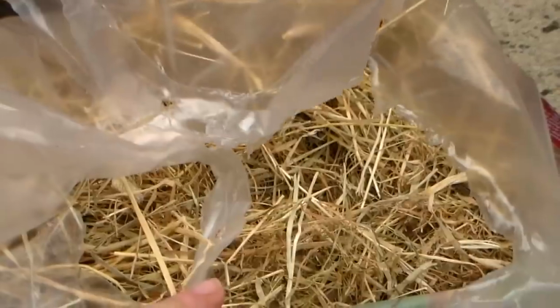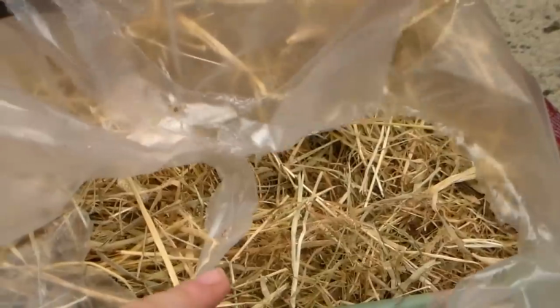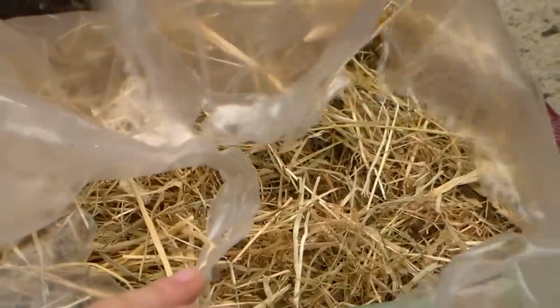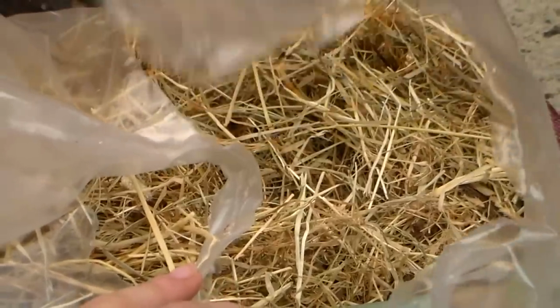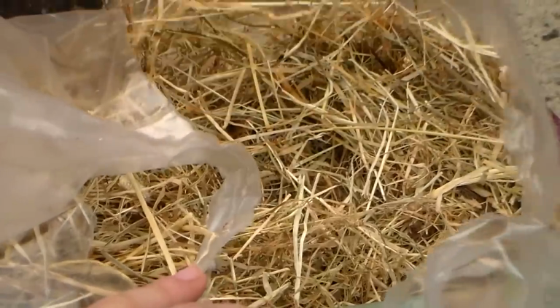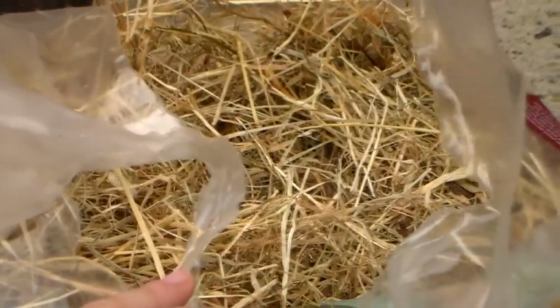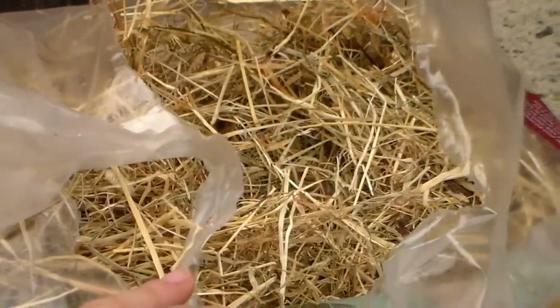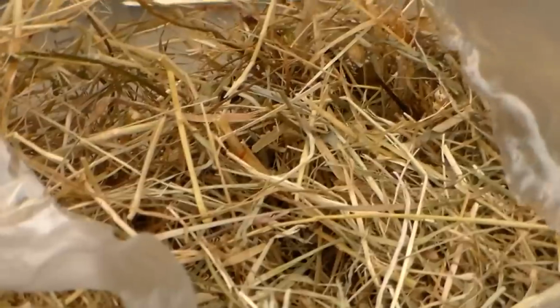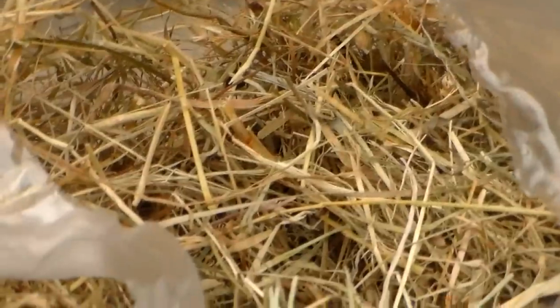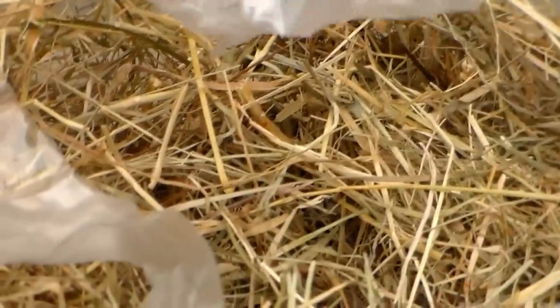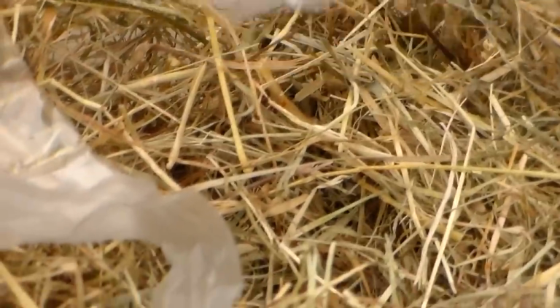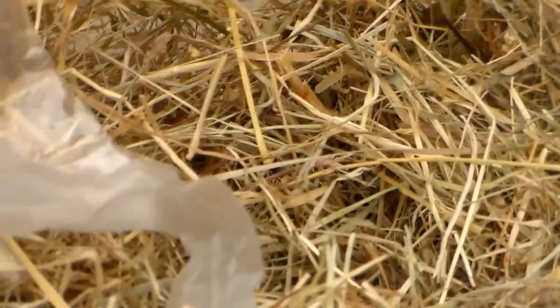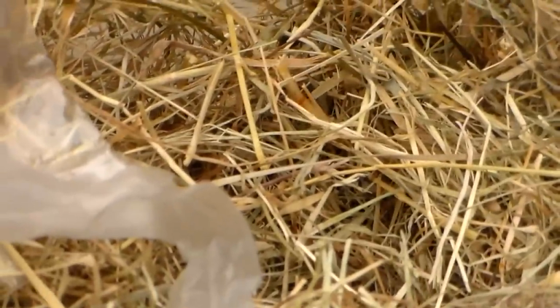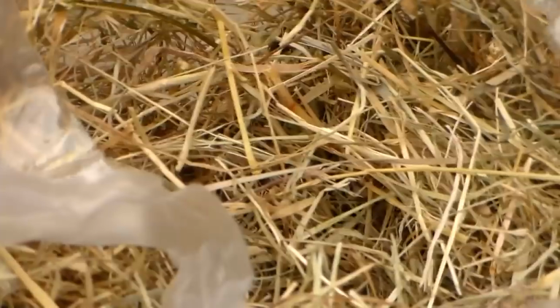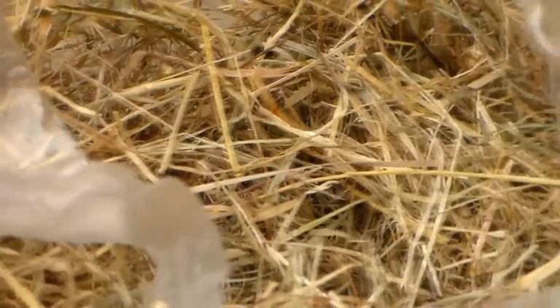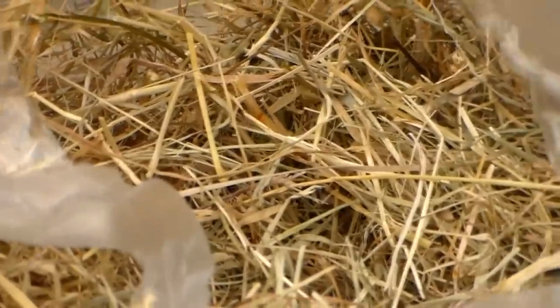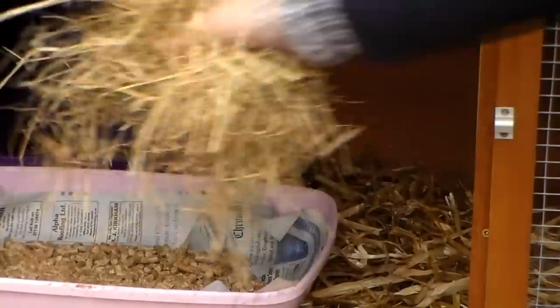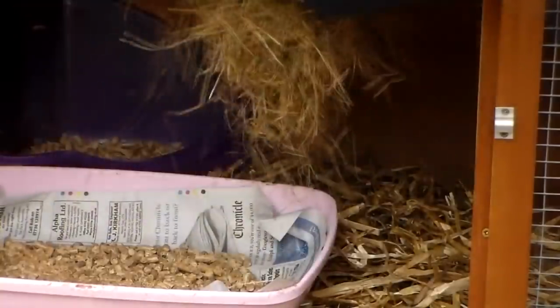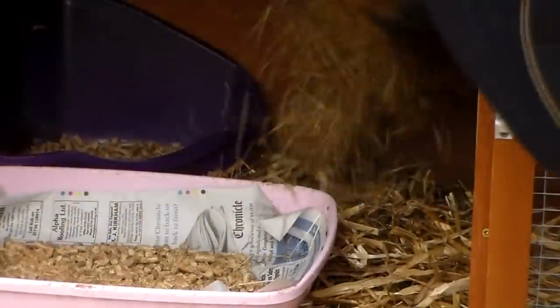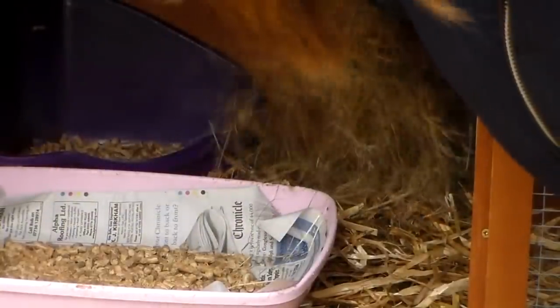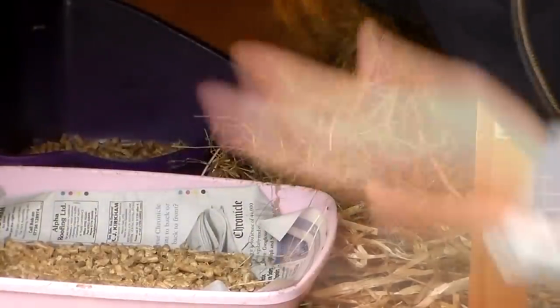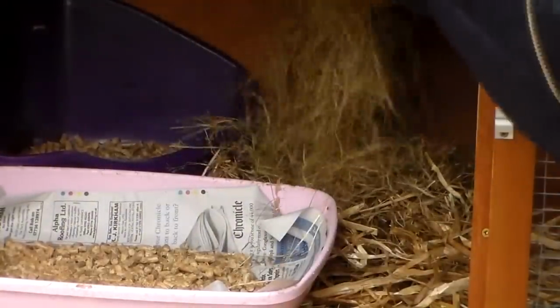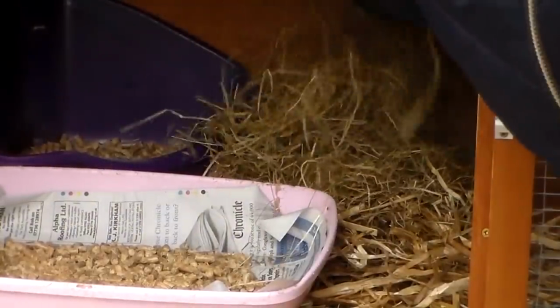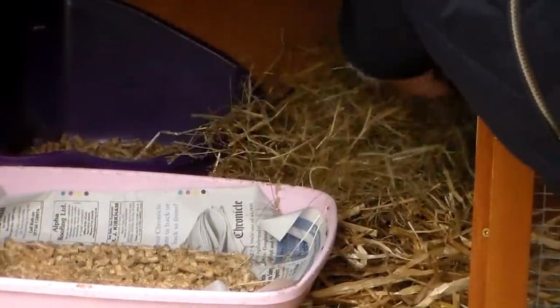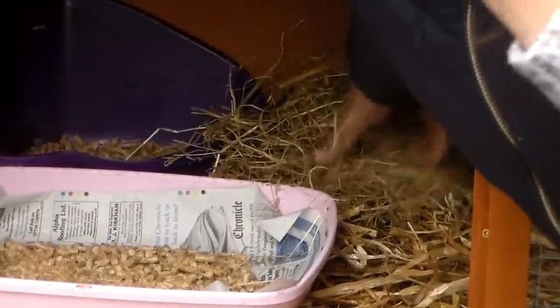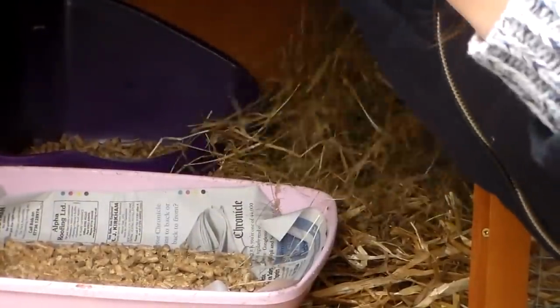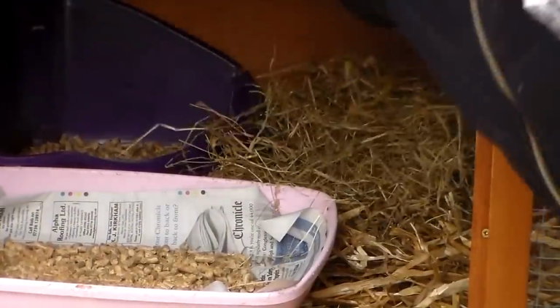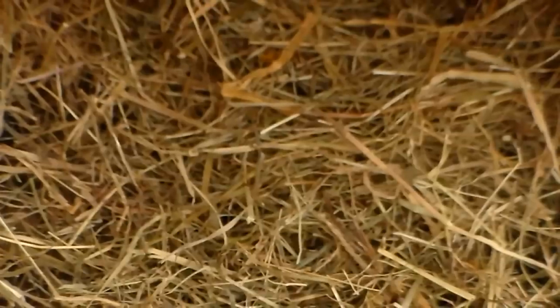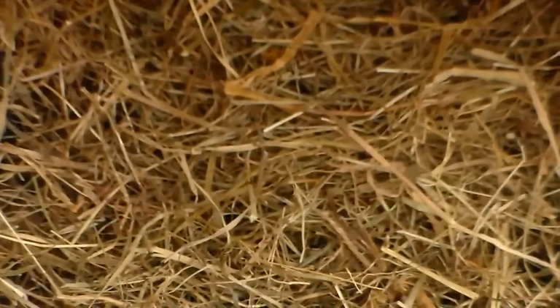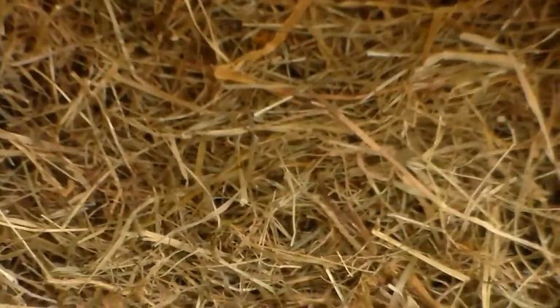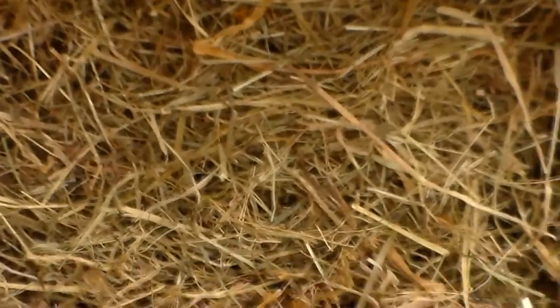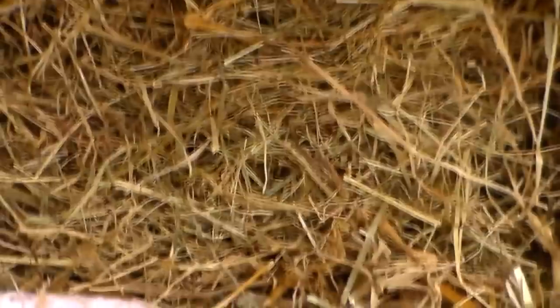Next, I recommend putting sources of hay in the hutch, as hay makes up 80% of a rabbit's diet. I just put a large pile close to Rosie's litter tray, and then she also has hay toys and a hay ball to eat from.